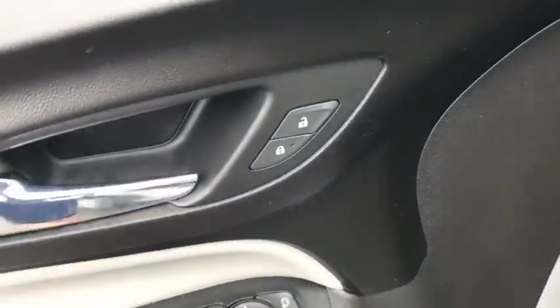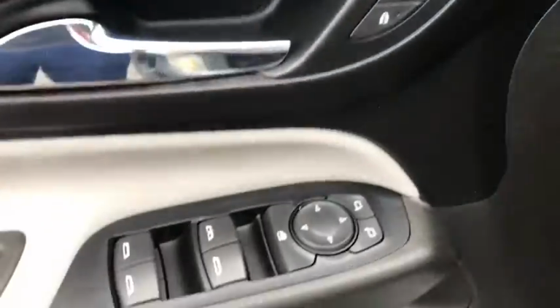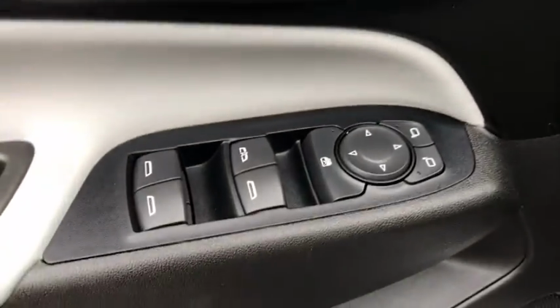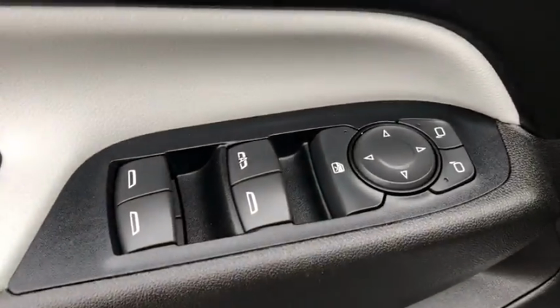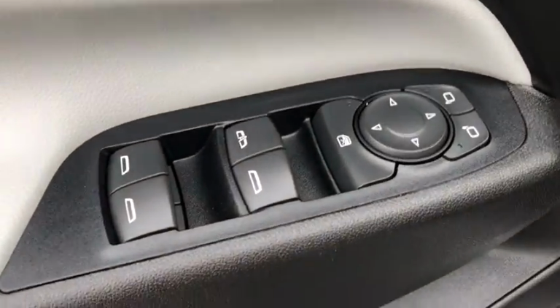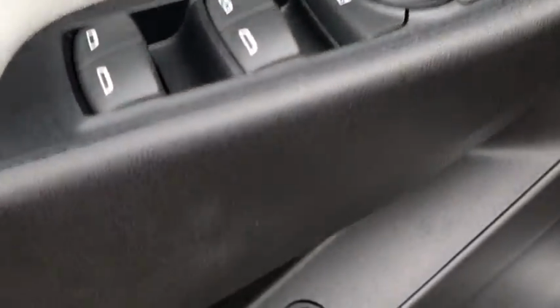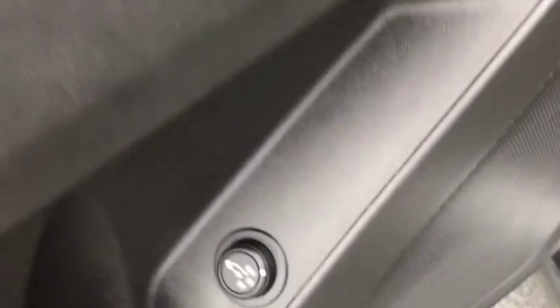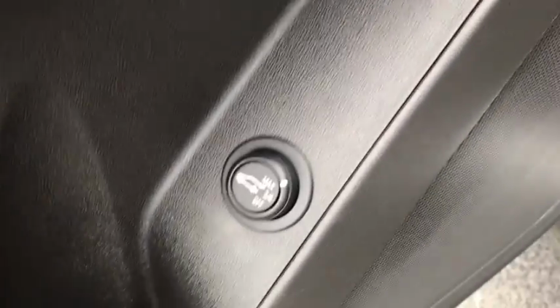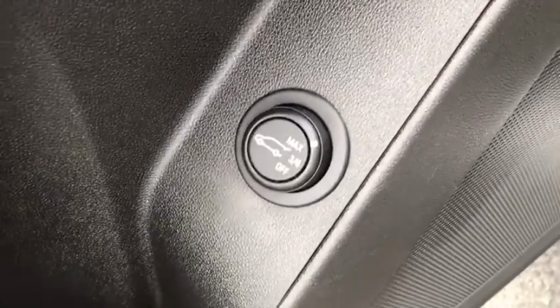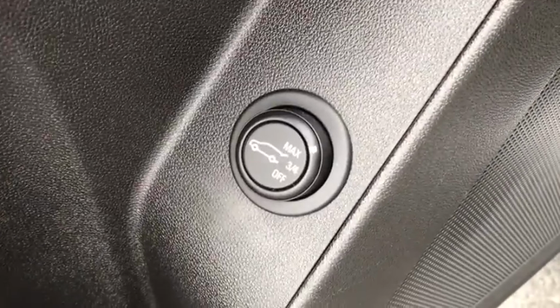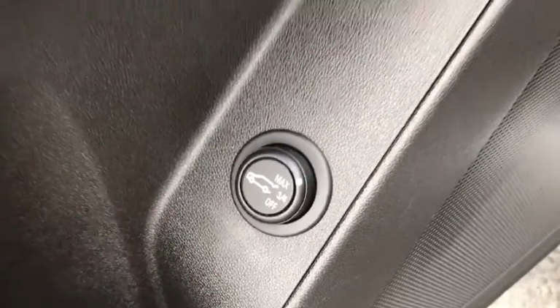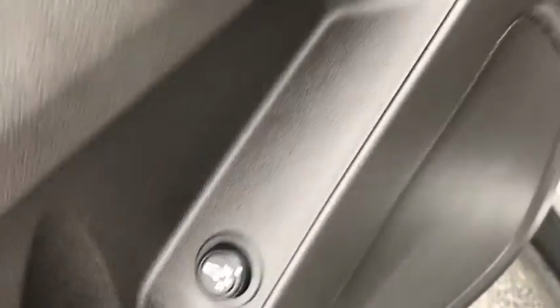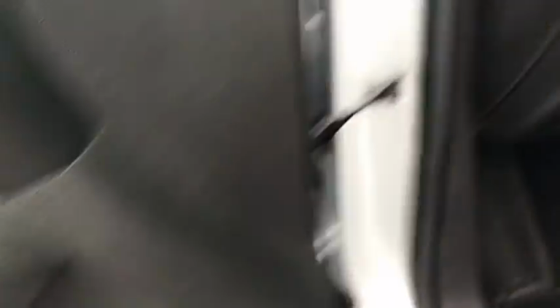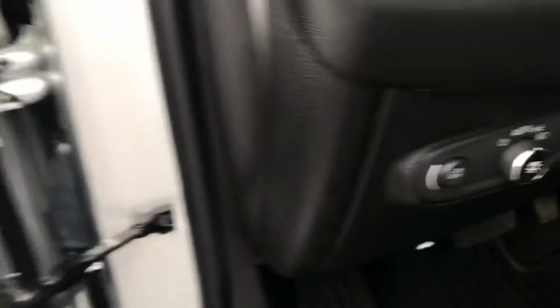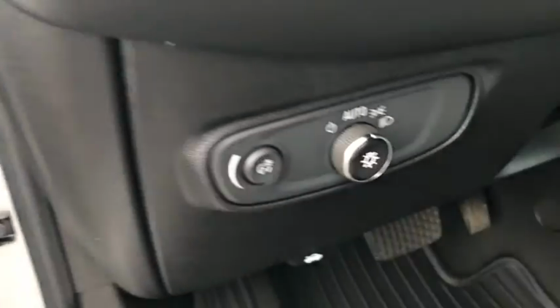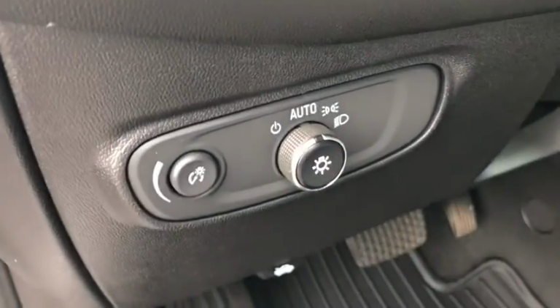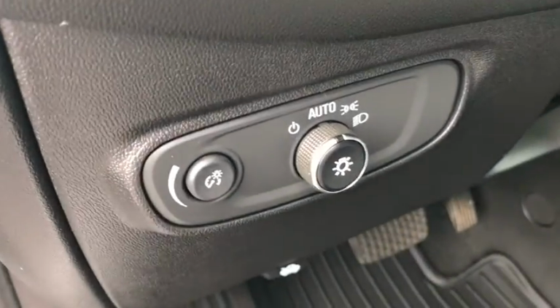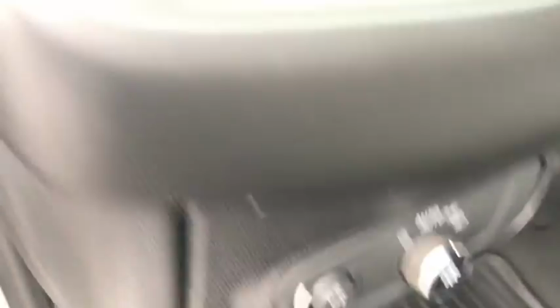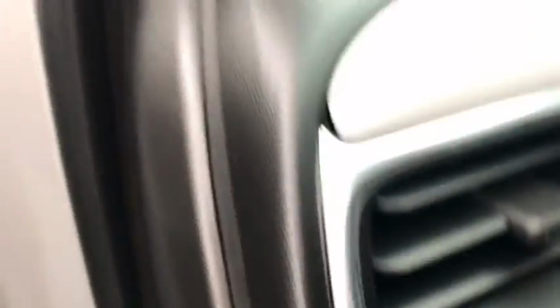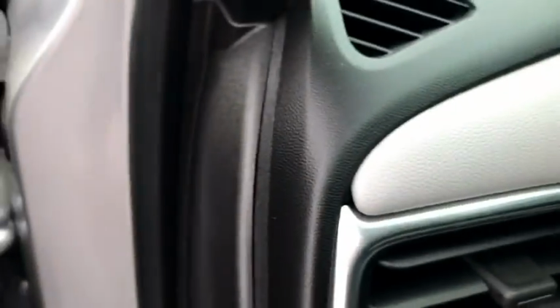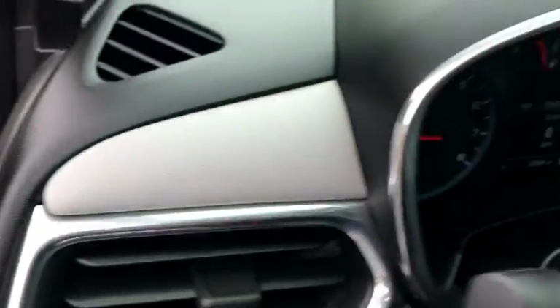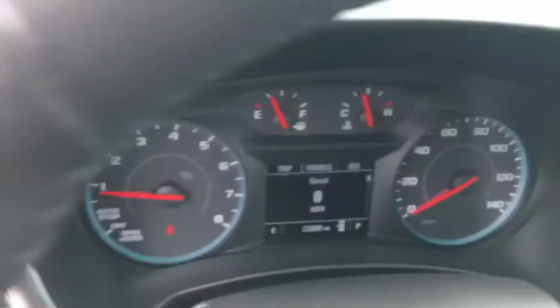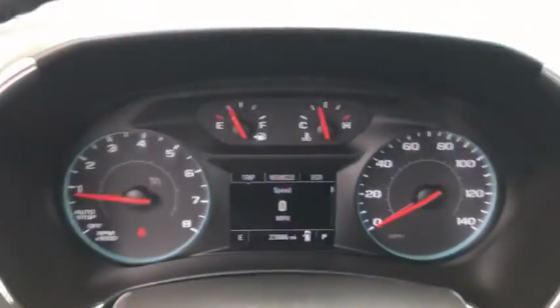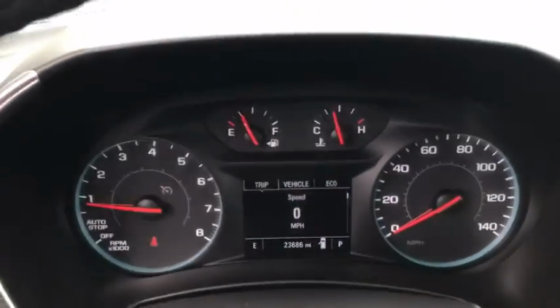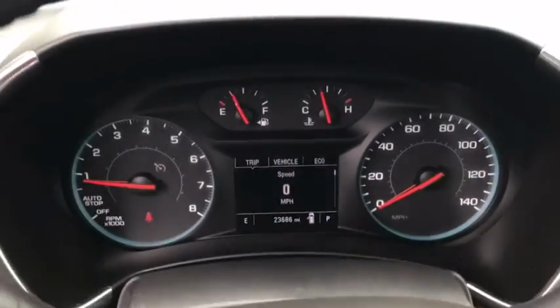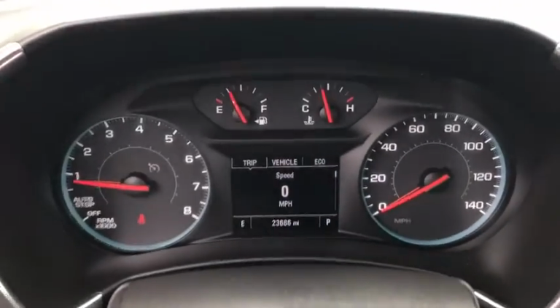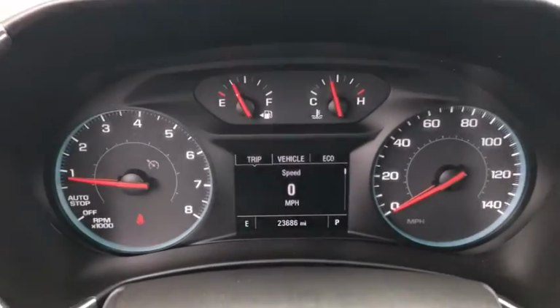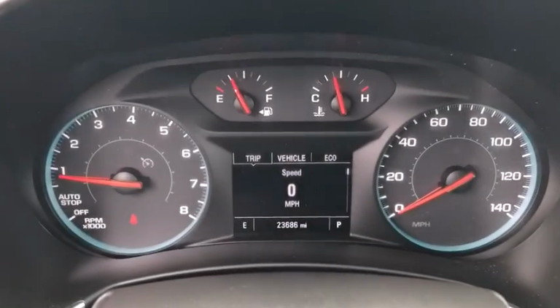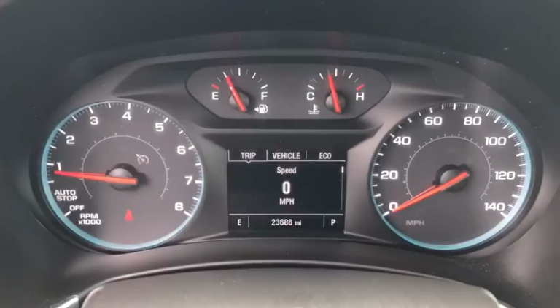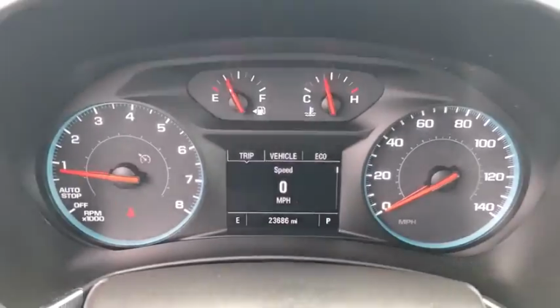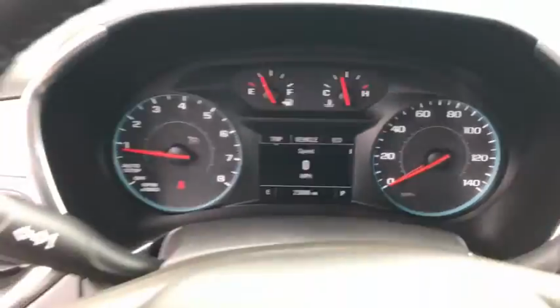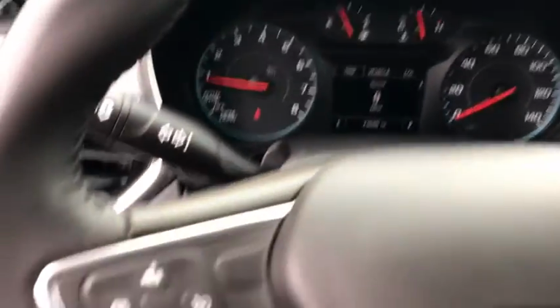Rear window defroster, electronic stability control, compass, panic alarm, overhead console, tachometer, Sirius satellite radio, remote keyless entry, brake assist.